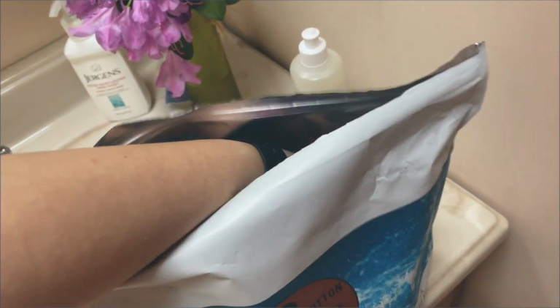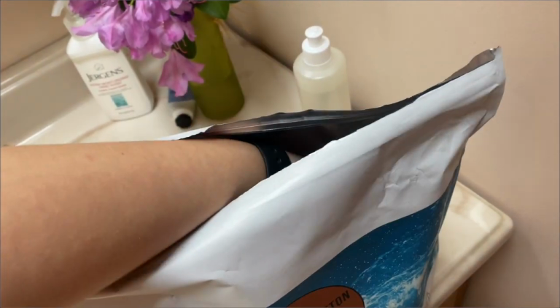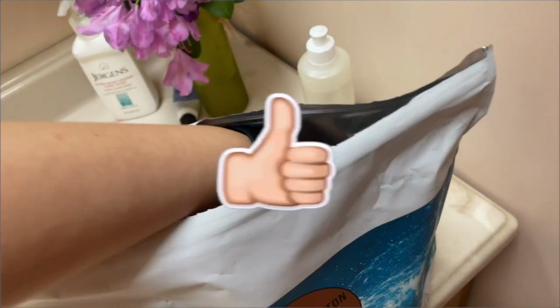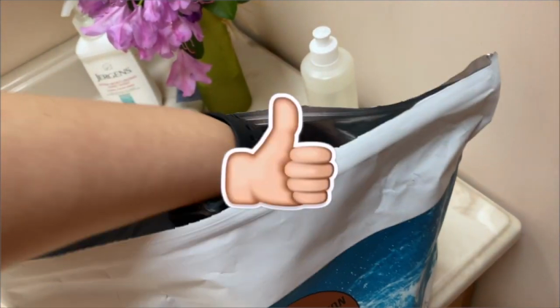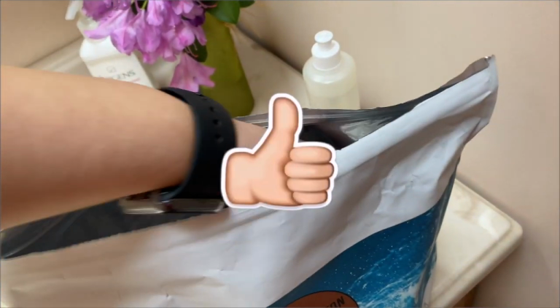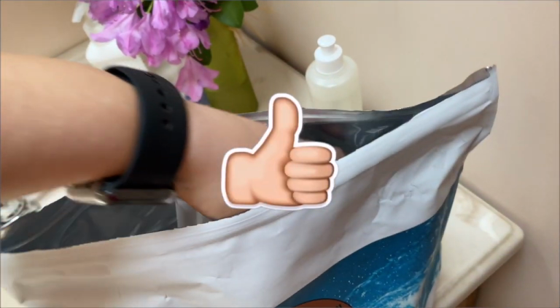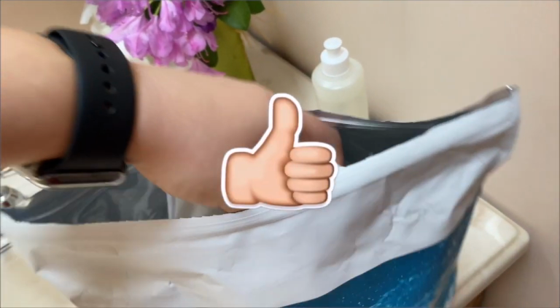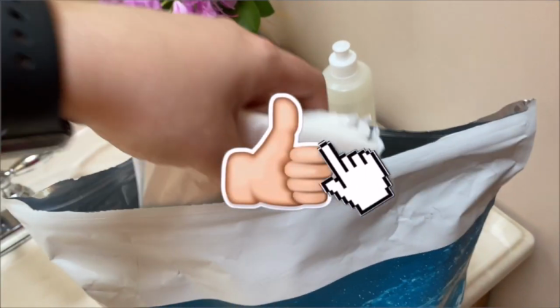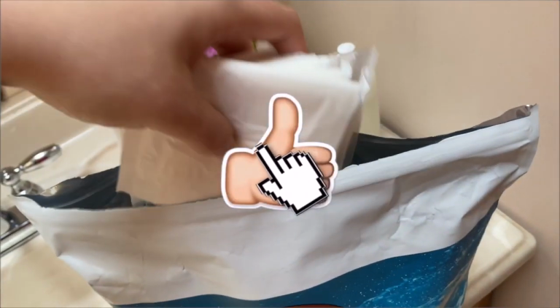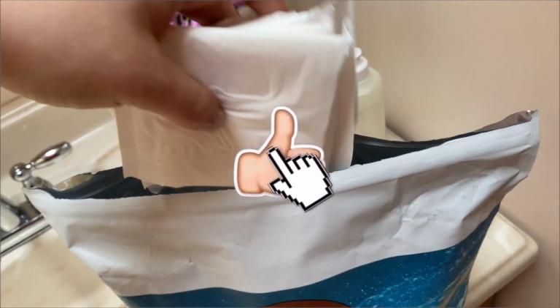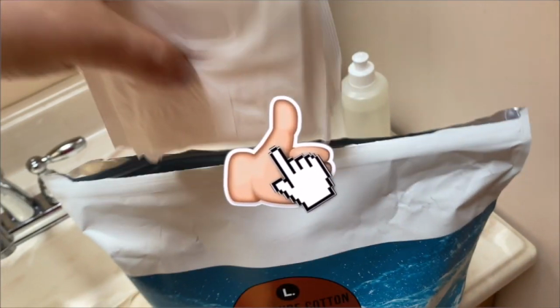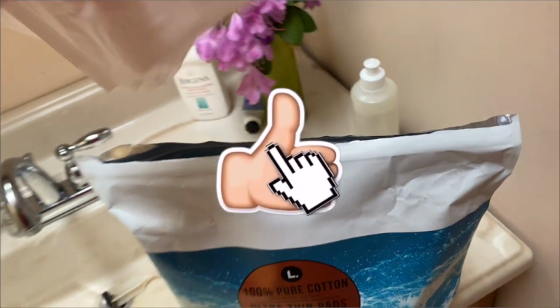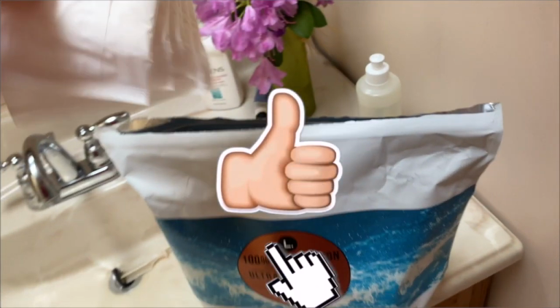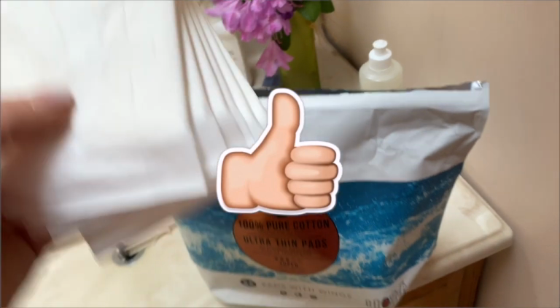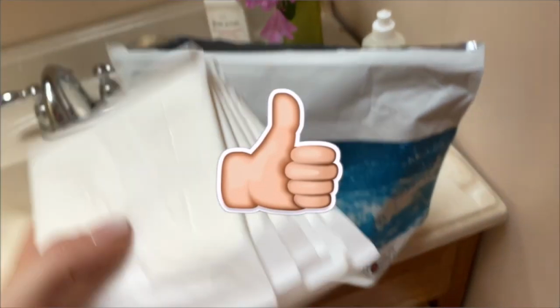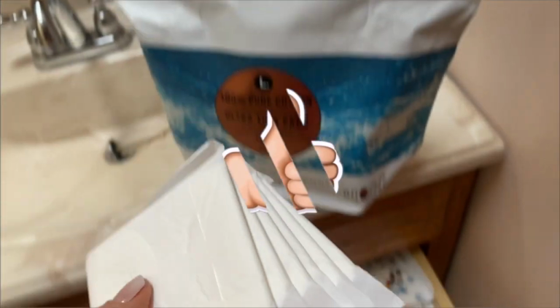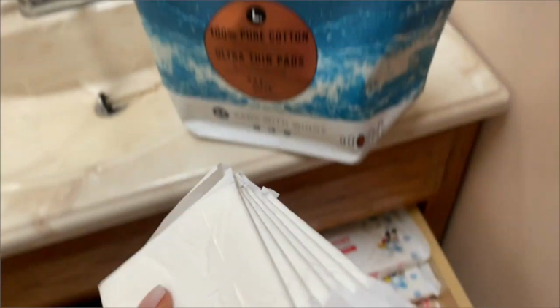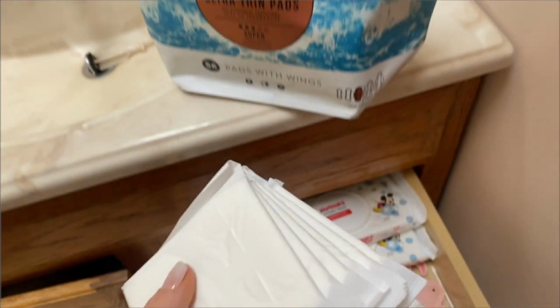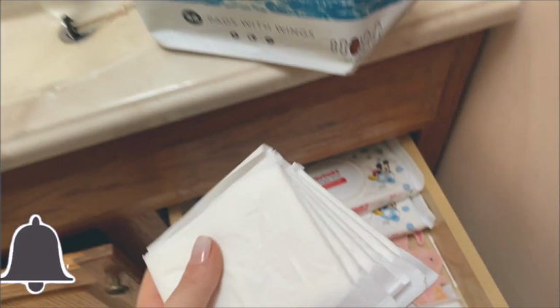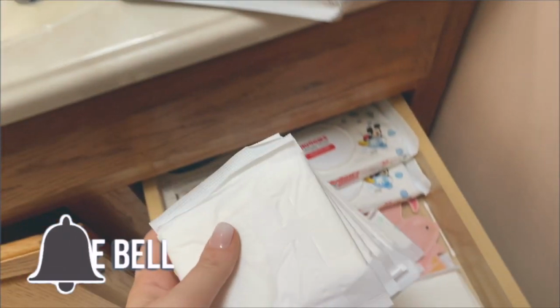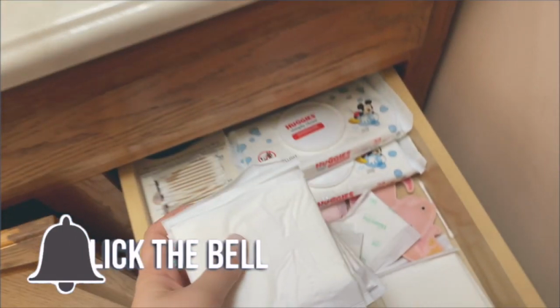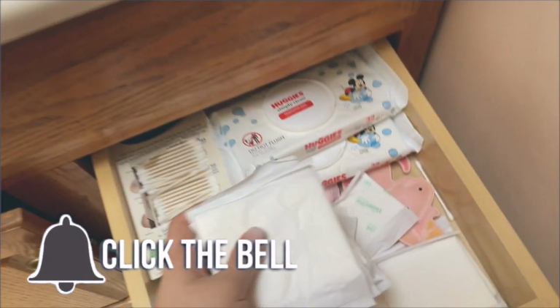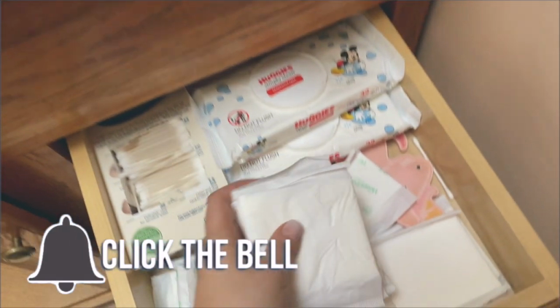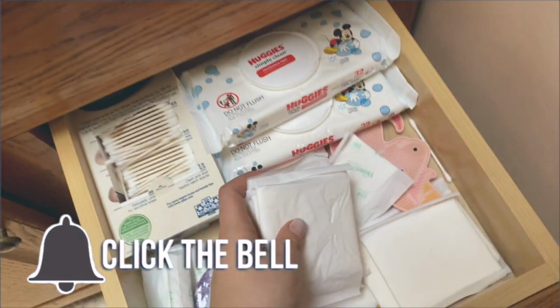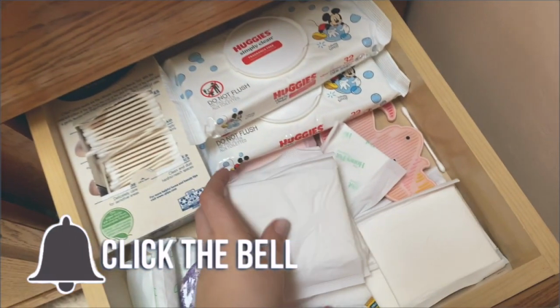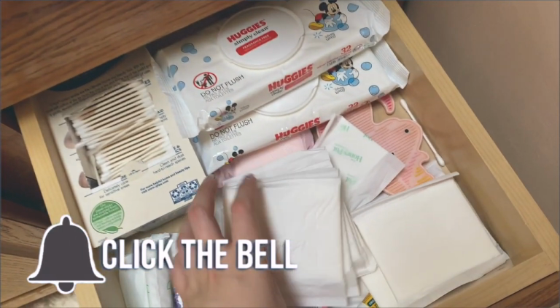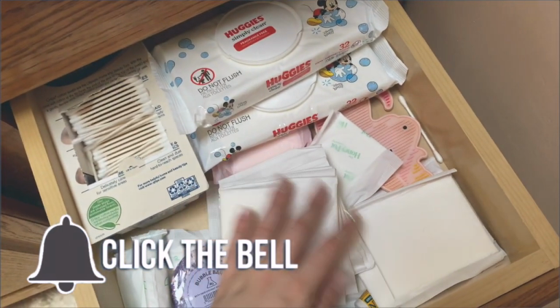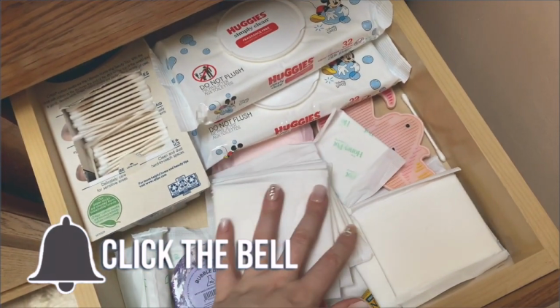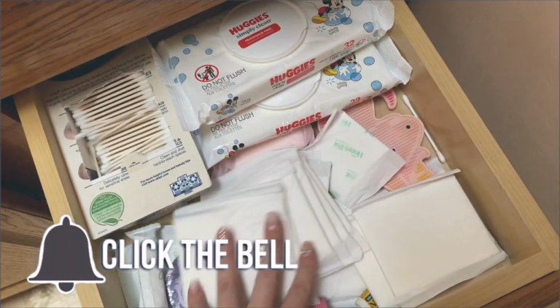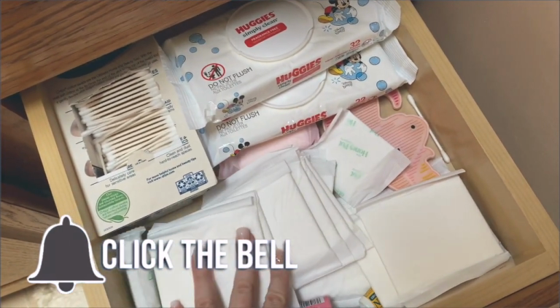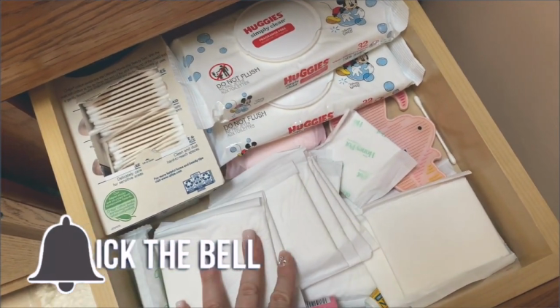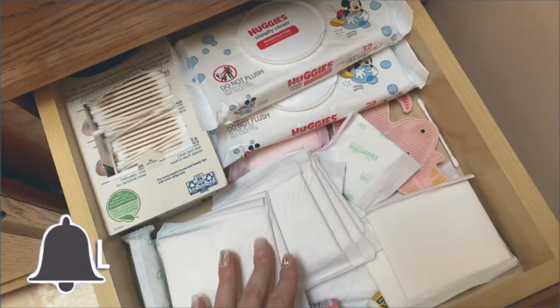This is my current PMS routine, and if you made it this far — smack that subscribe and bell notification button so that you never miss another post from me again. I'll see you next time.